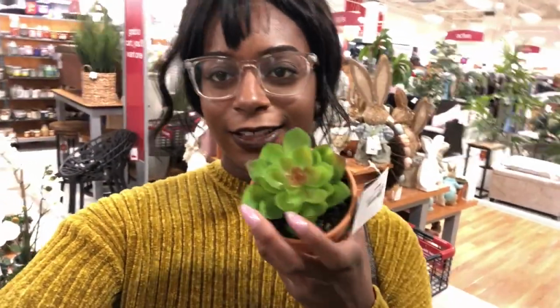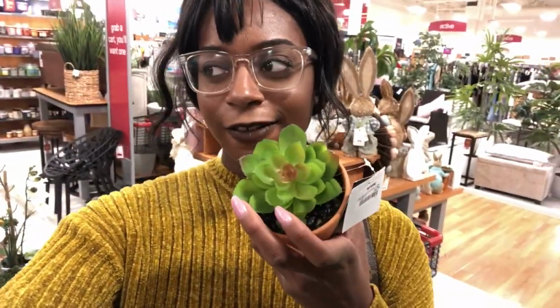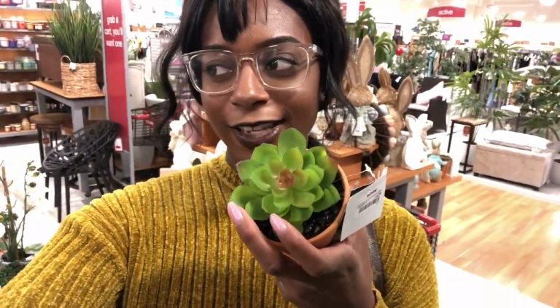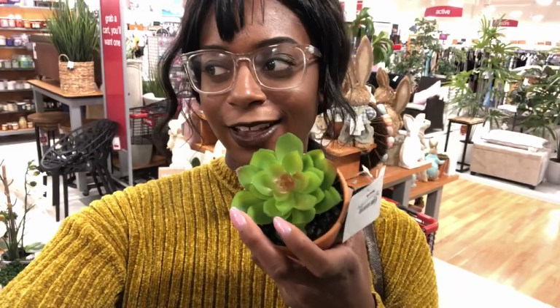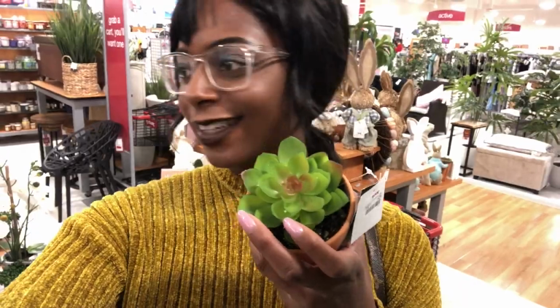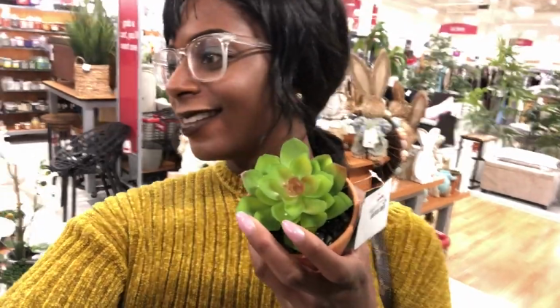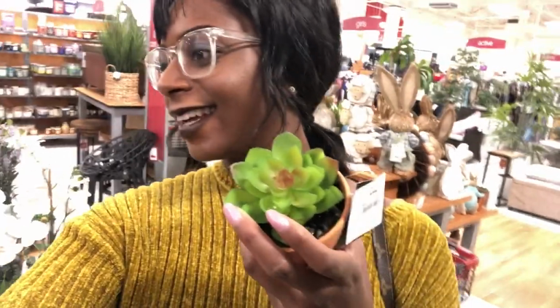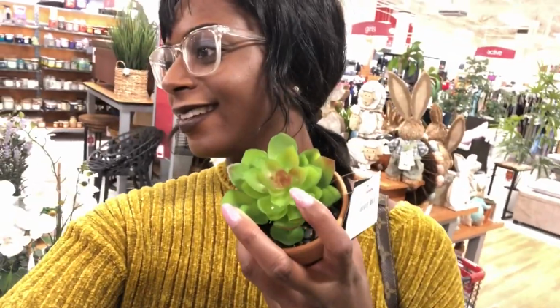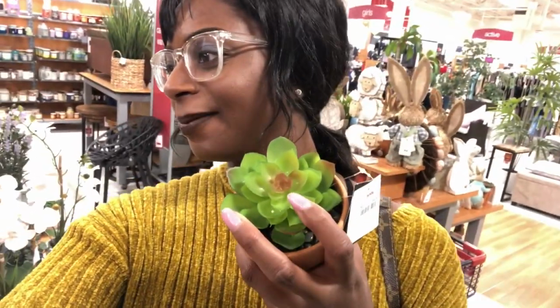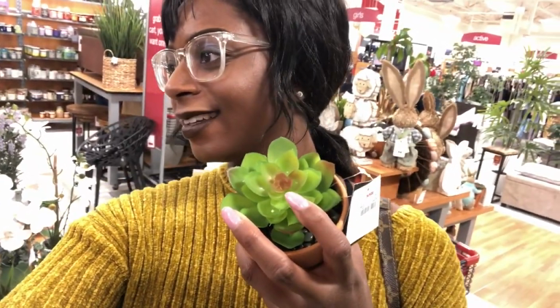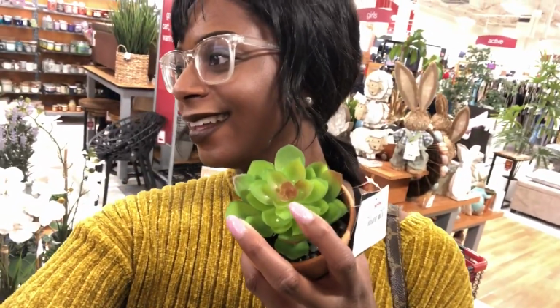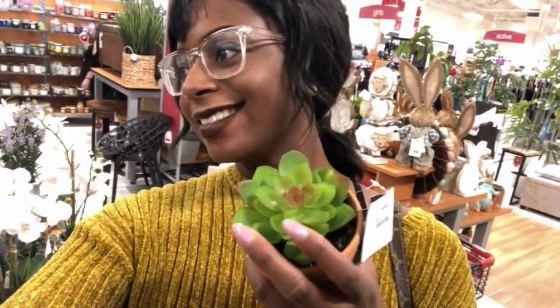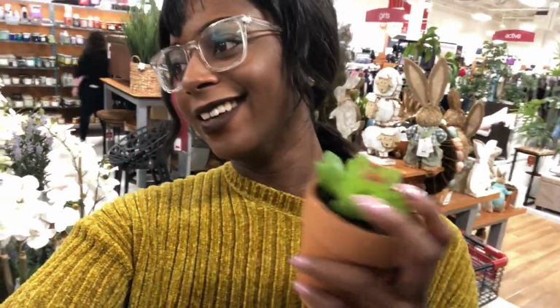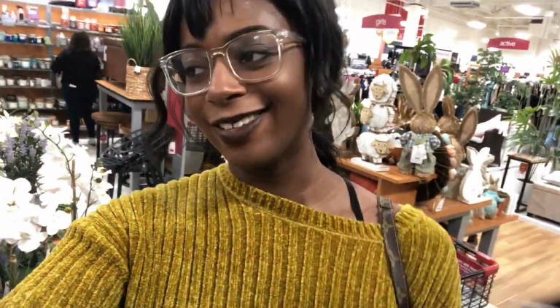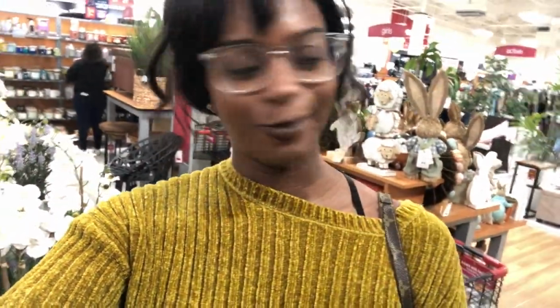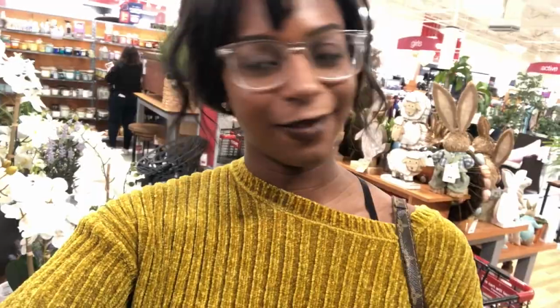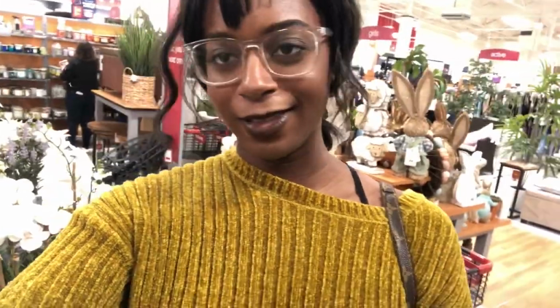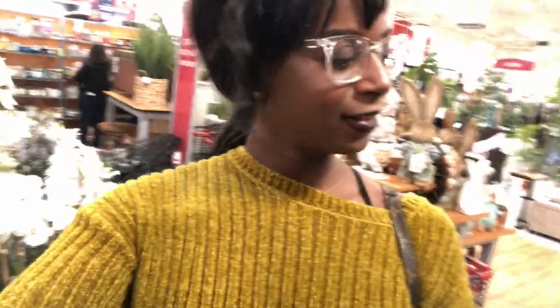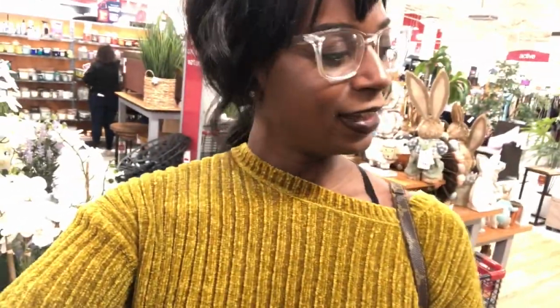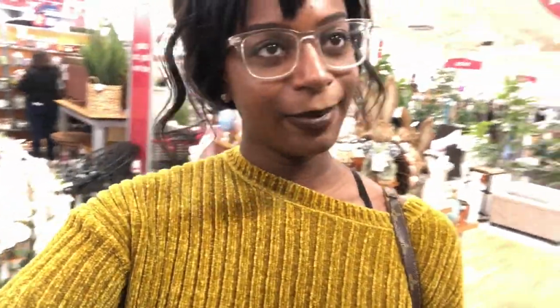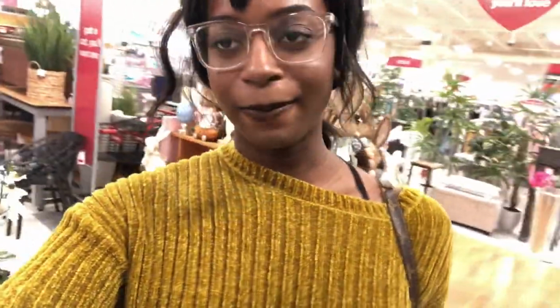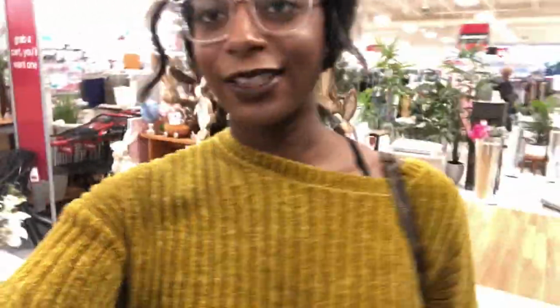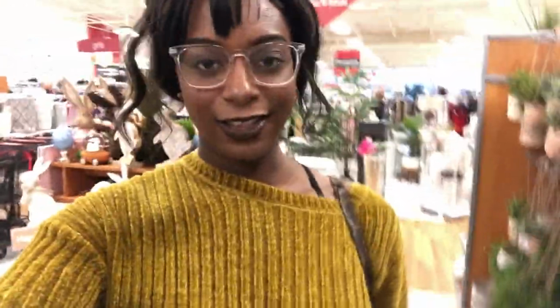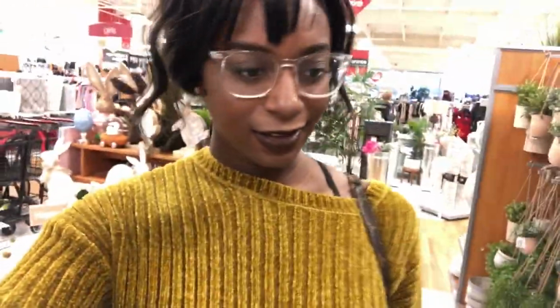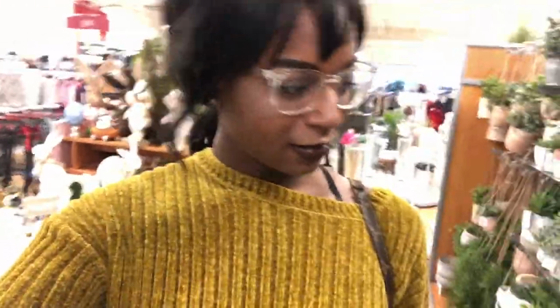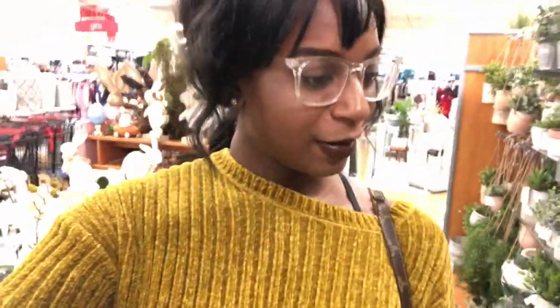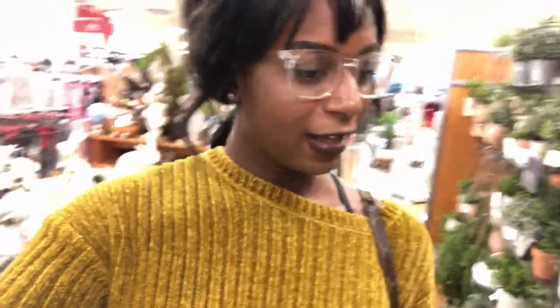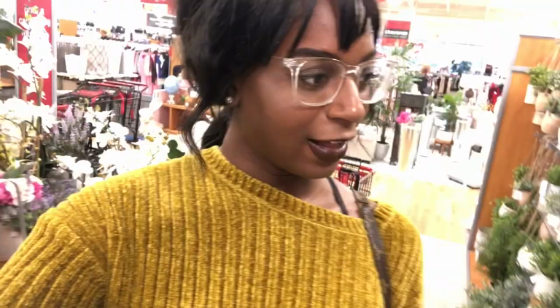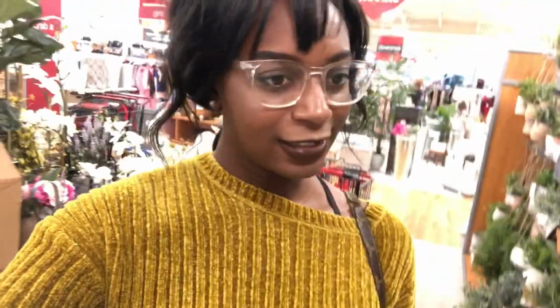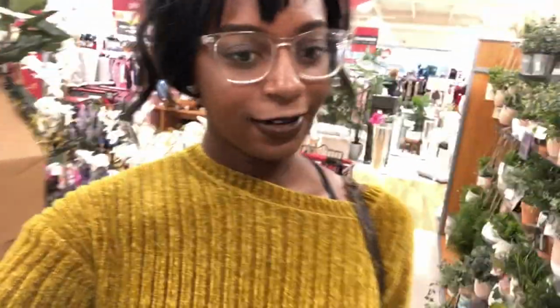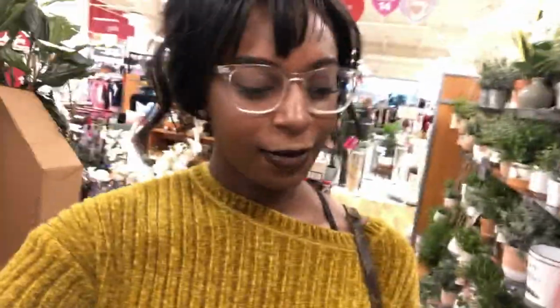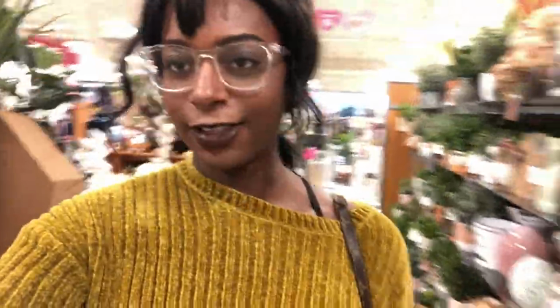So this is a fake succulent that's really cute. What is that — is that a bunny? That is cute. They have so much bunny stuff; it must be the theme of Easter this year. We can't even get through Valentine's Day and they're already talking about Easter.